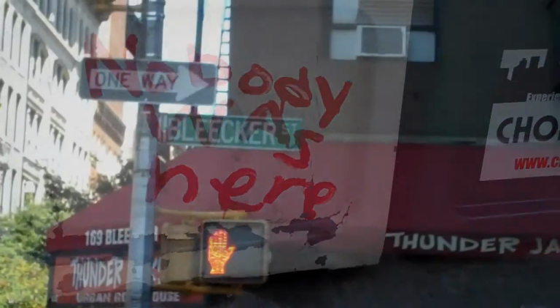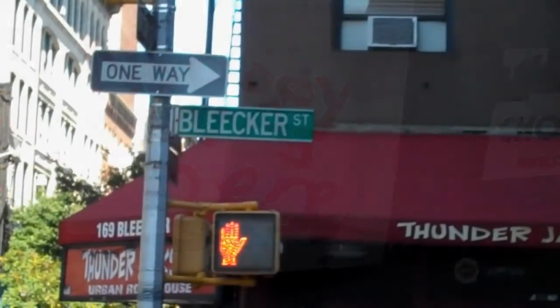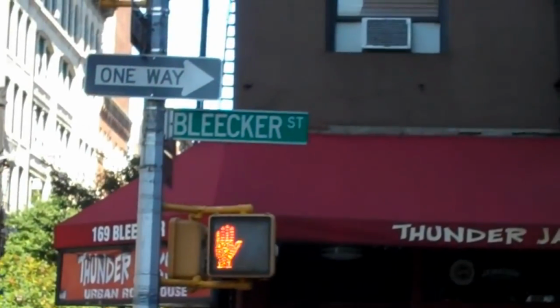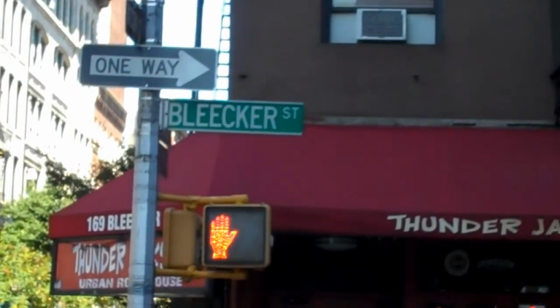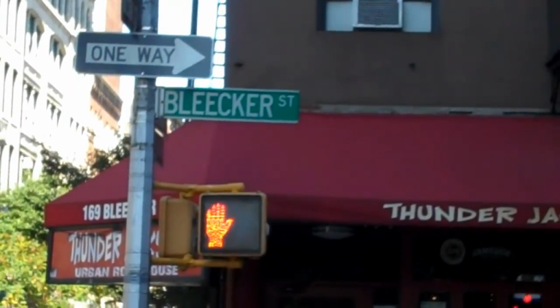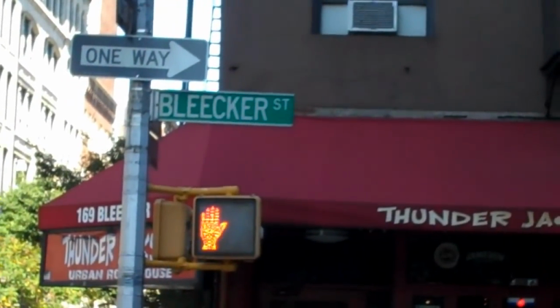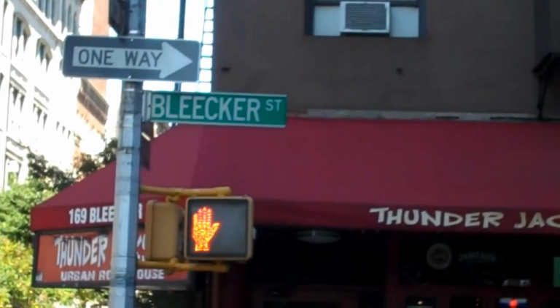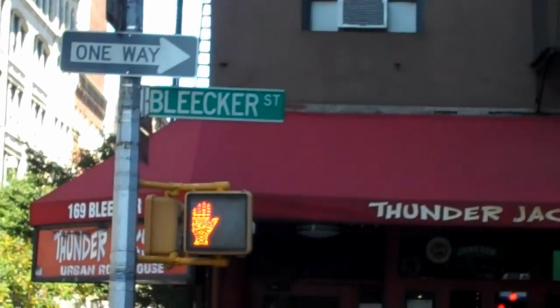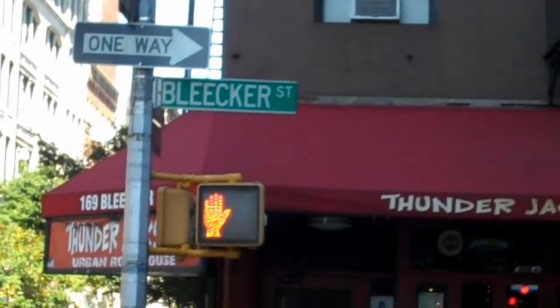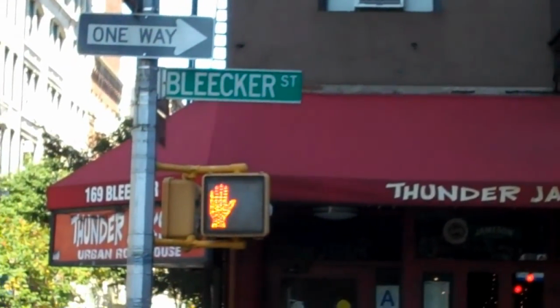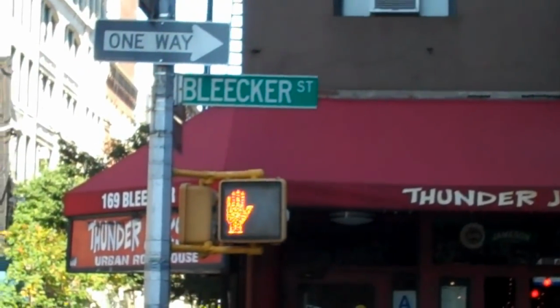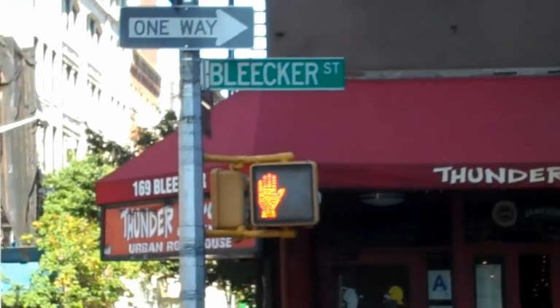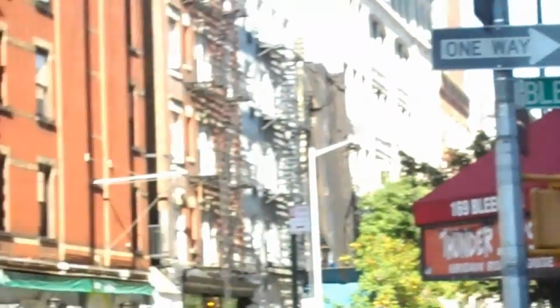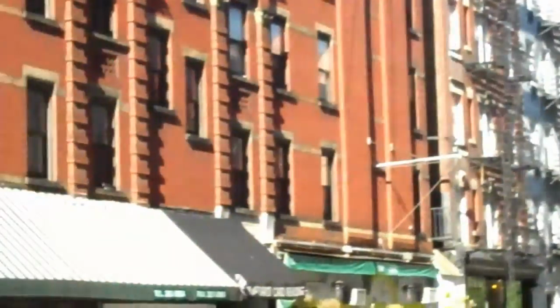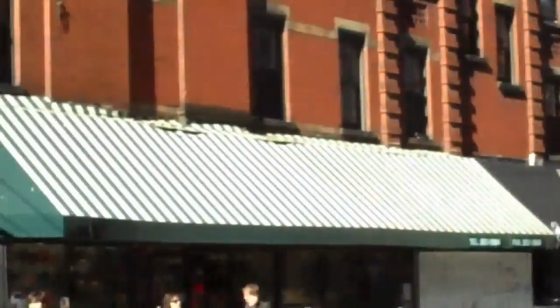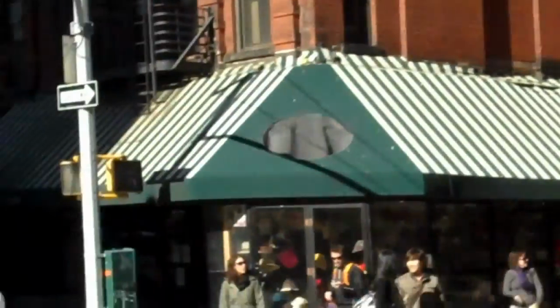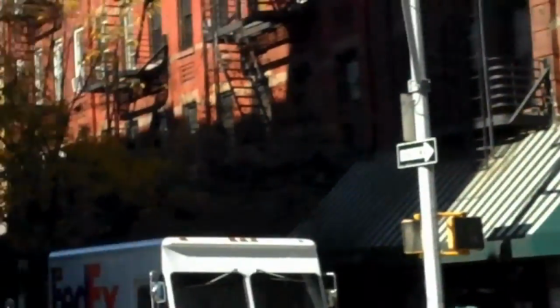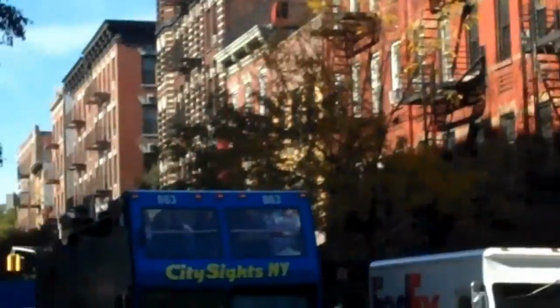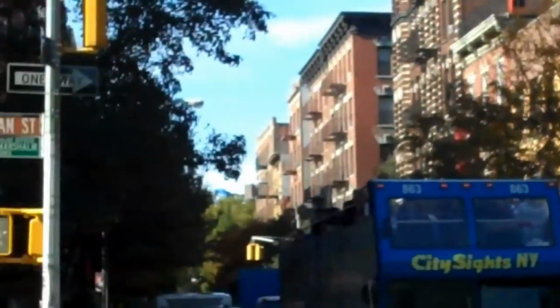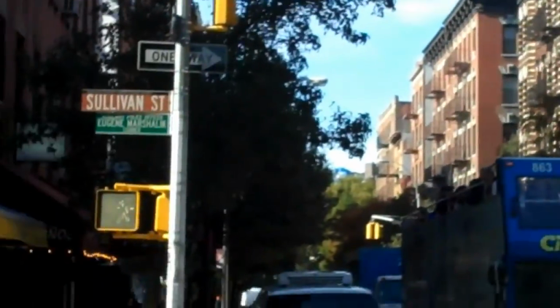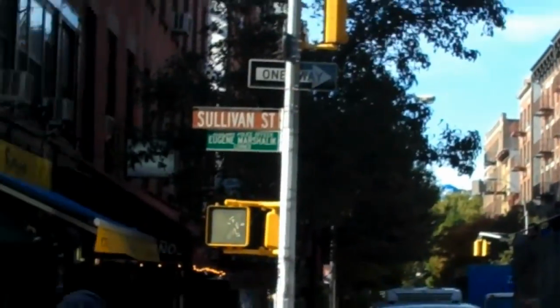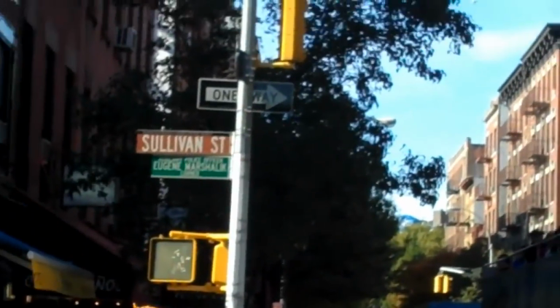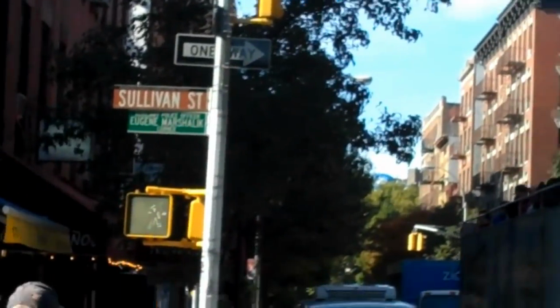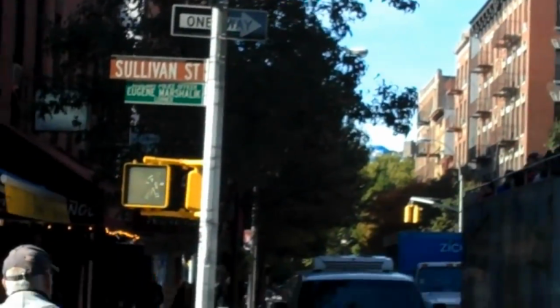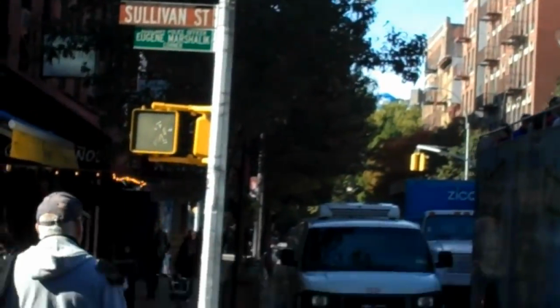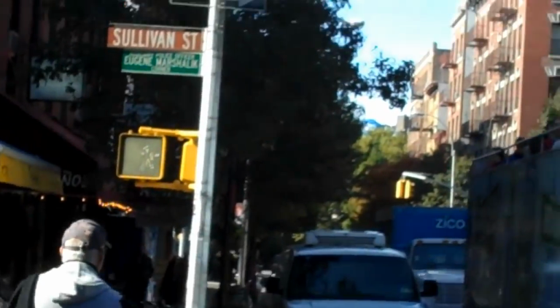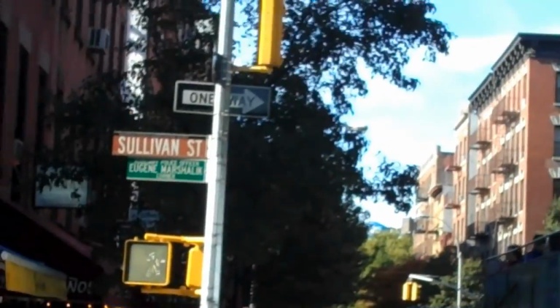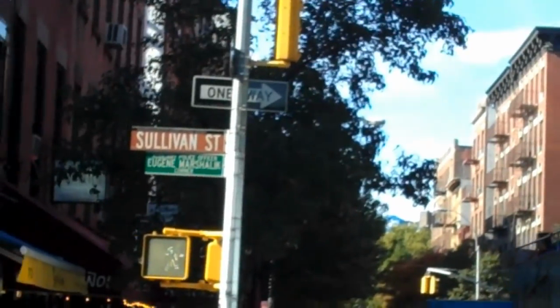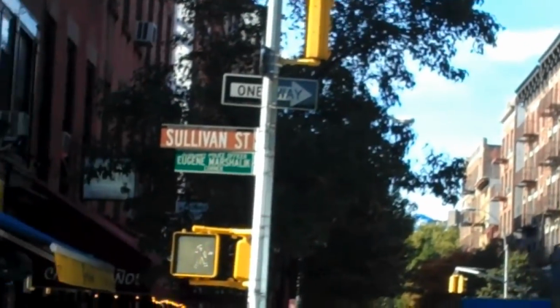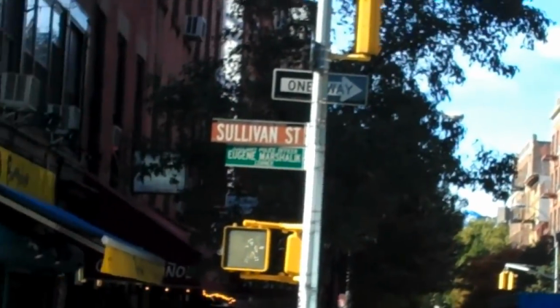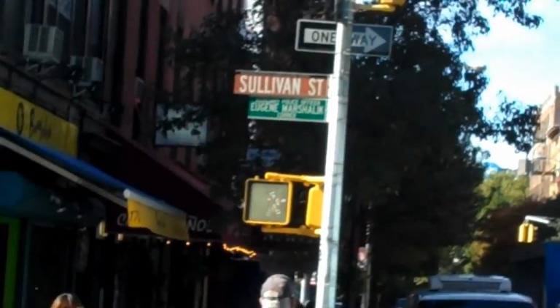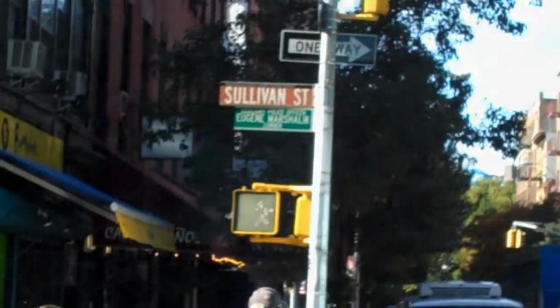Alright gang, we are in the heart of it all — the Westwoods Bleecker, corner of Bleecker and Sullivan Street. We're going to walk around here and see what we can find.